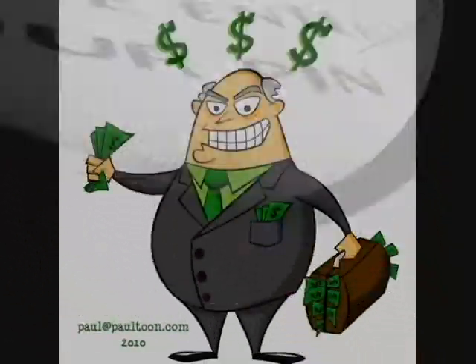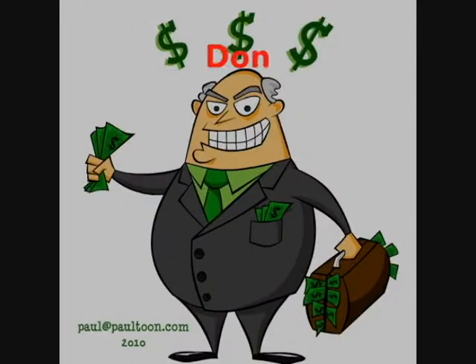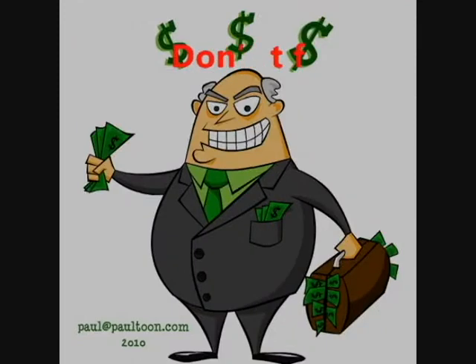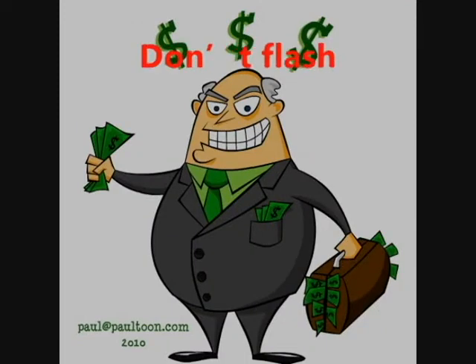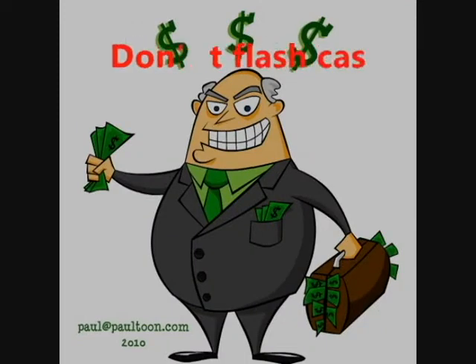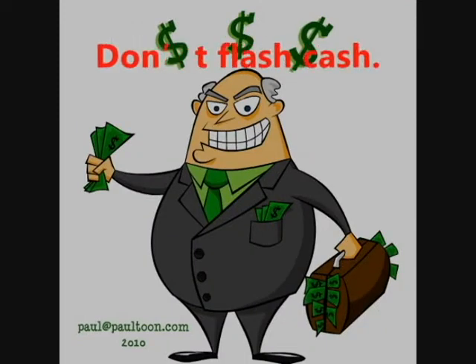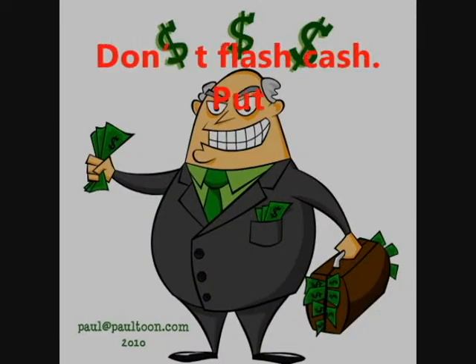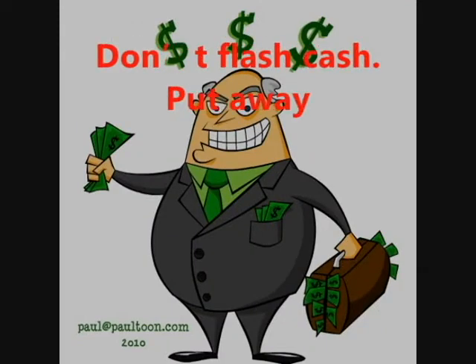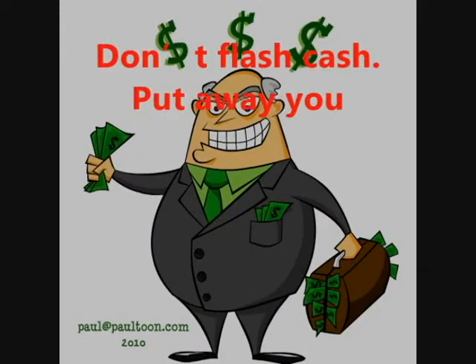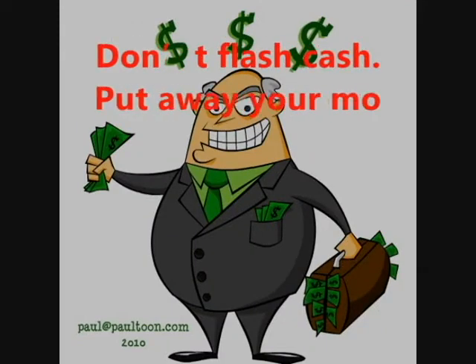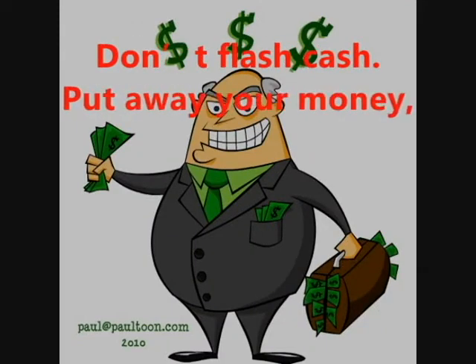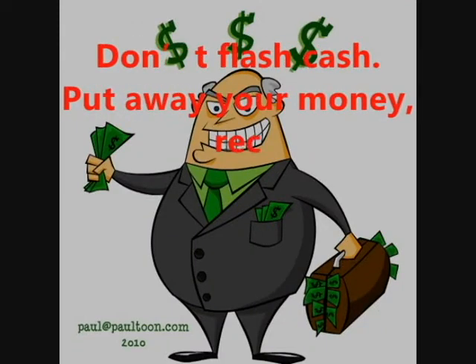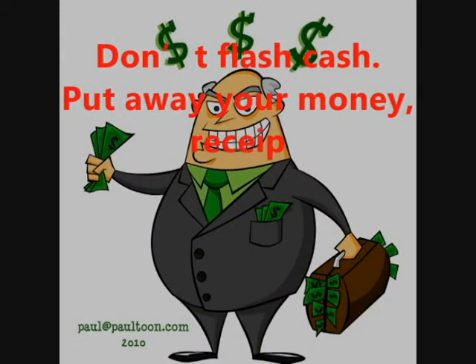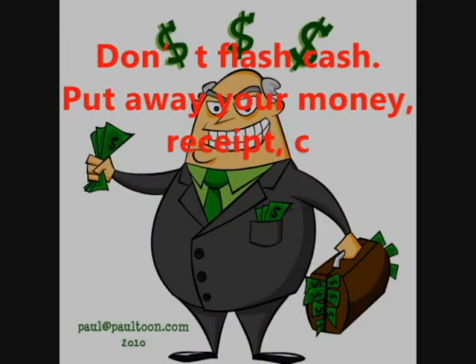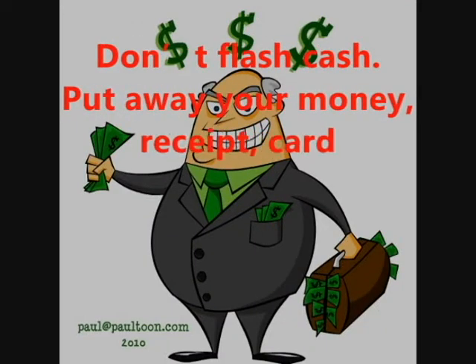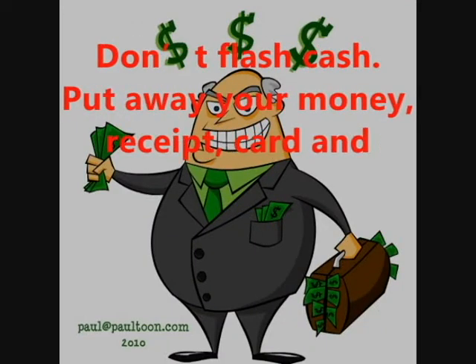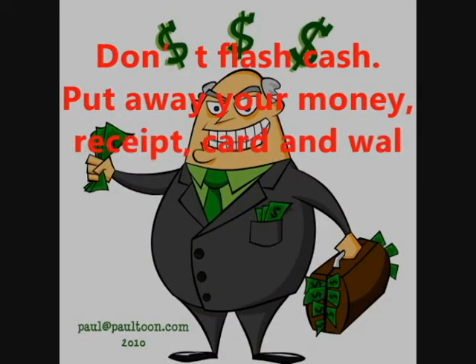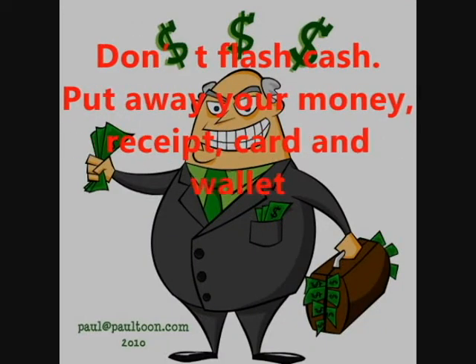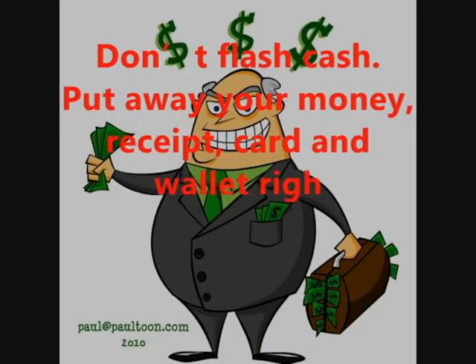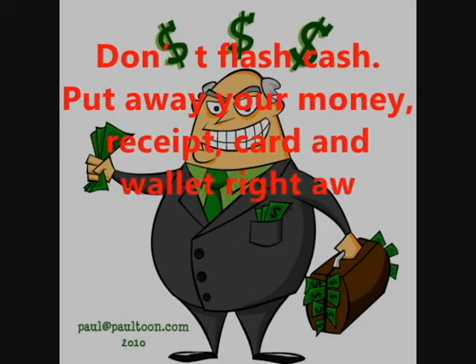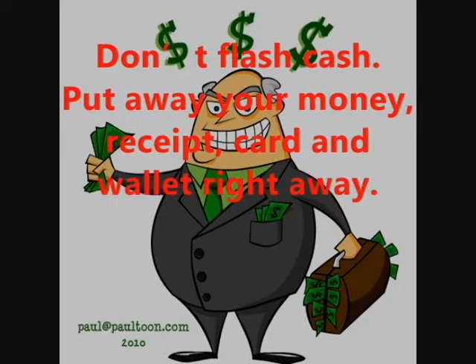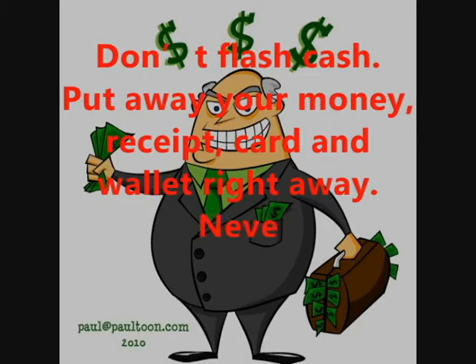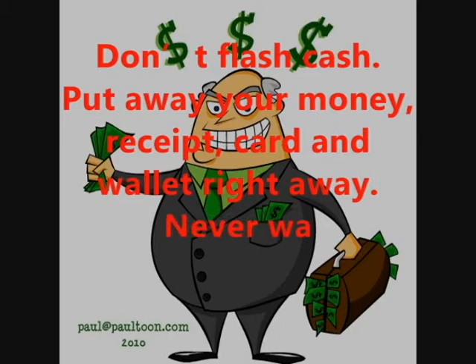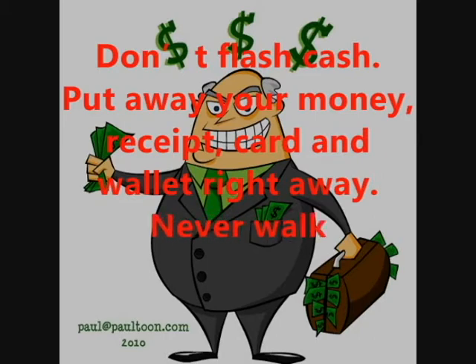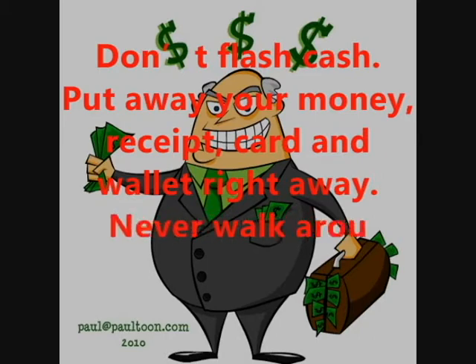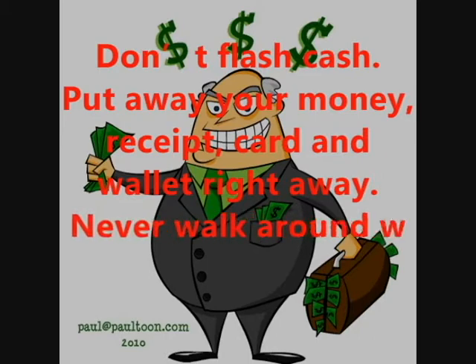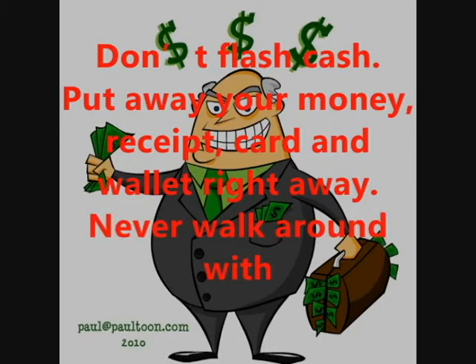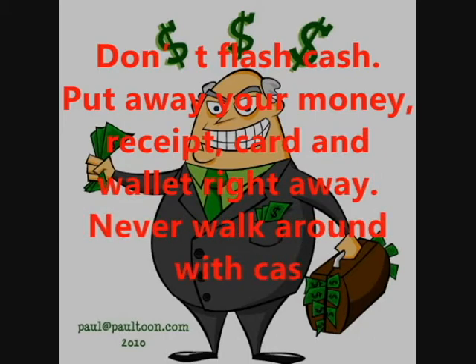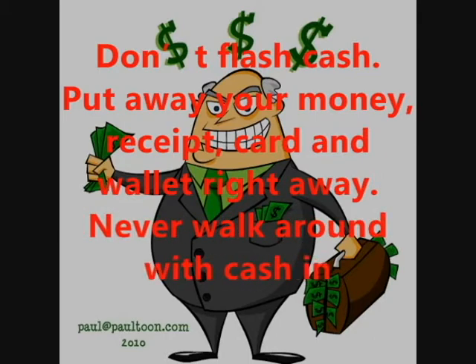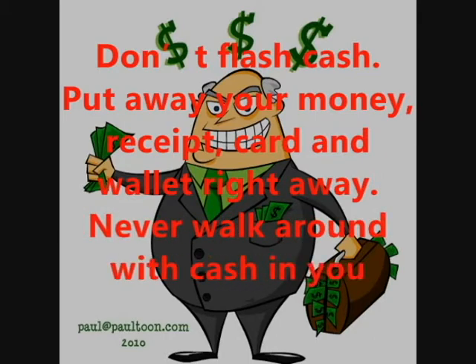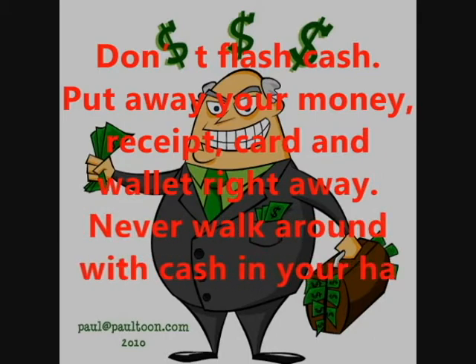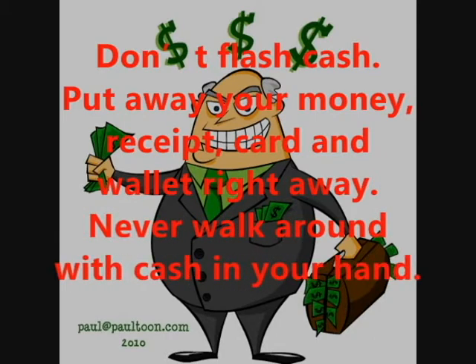Never let someone else enter it for you. Don't flash cash. Put away your money, receipt, card and wallet right away. Never walk around with cash in hand.